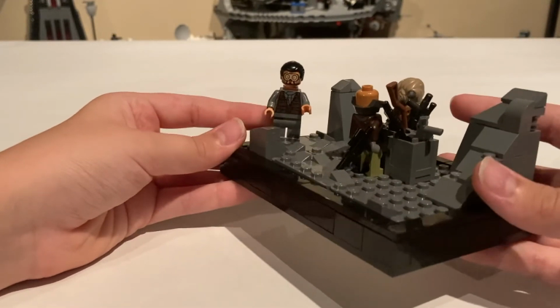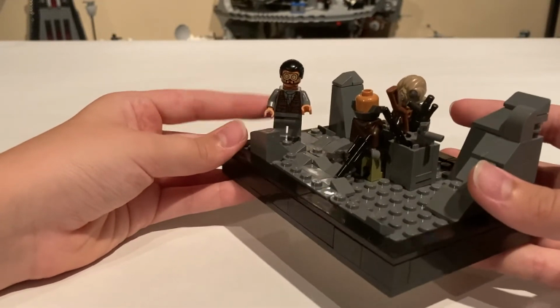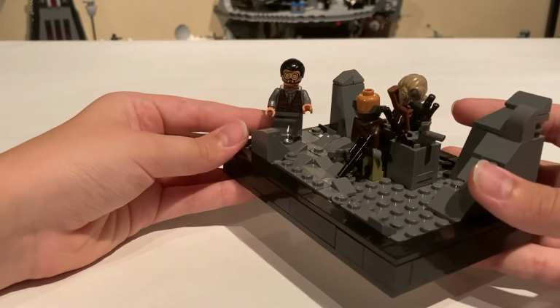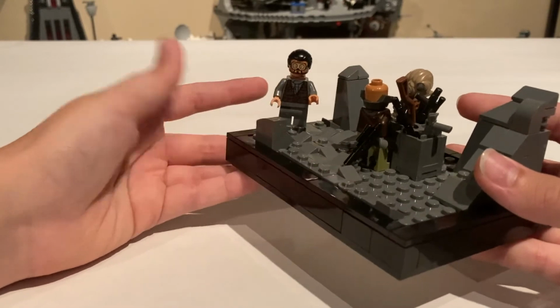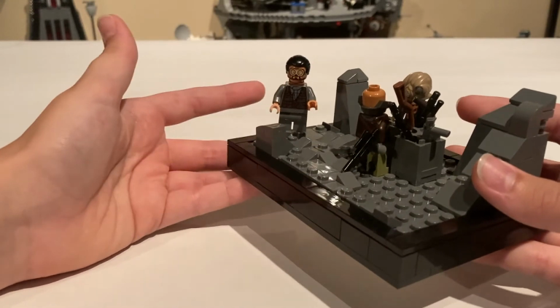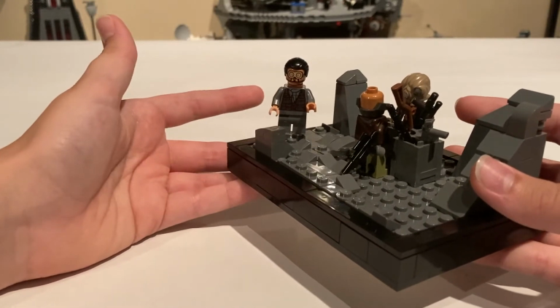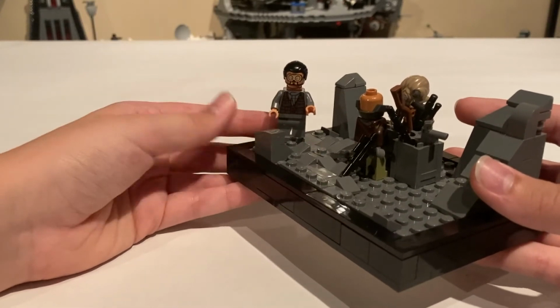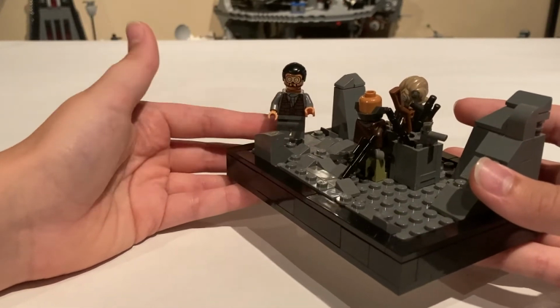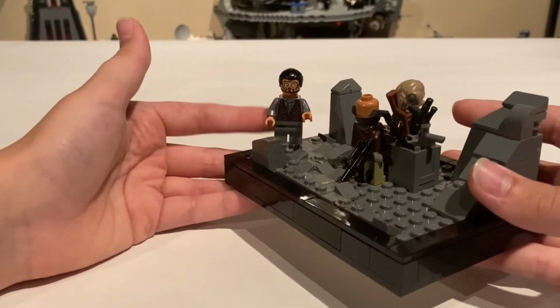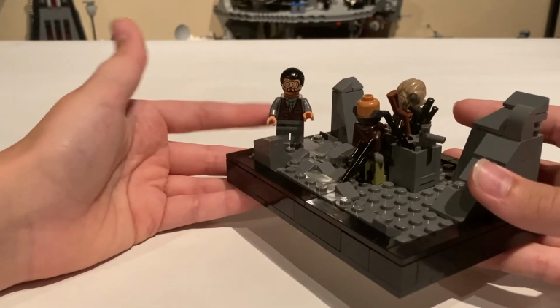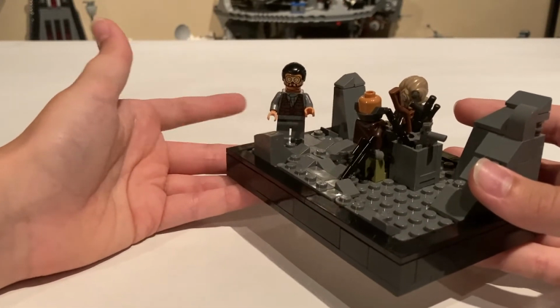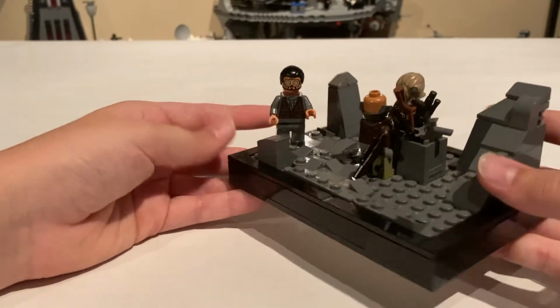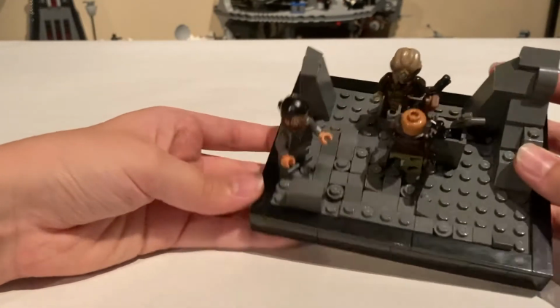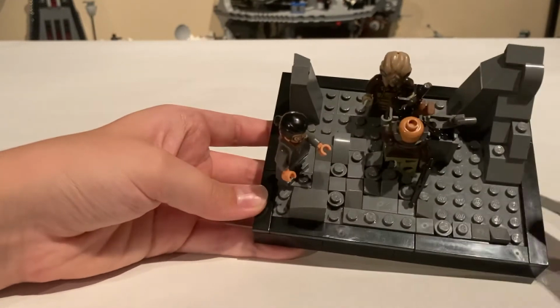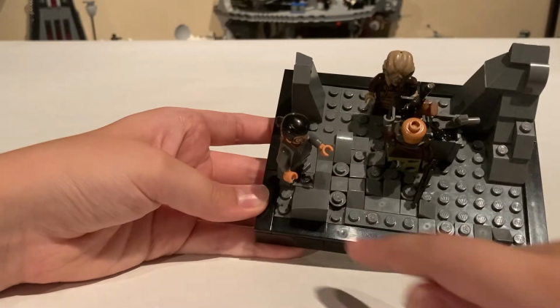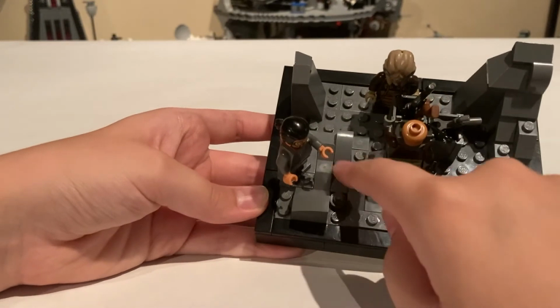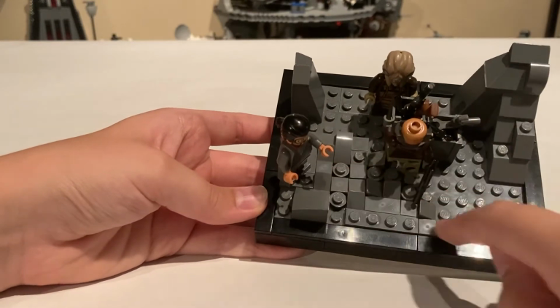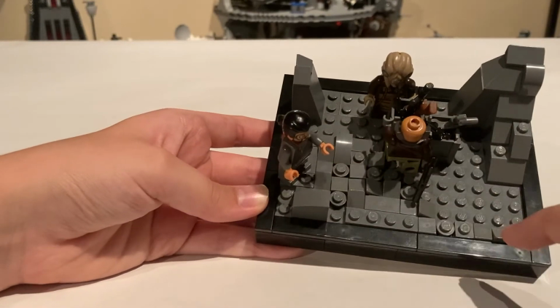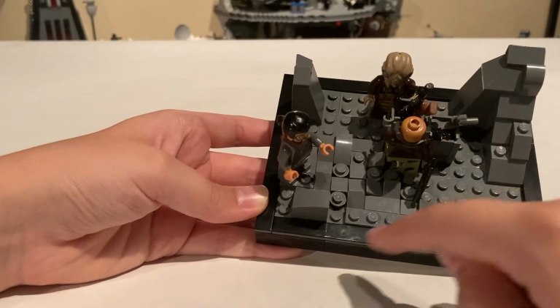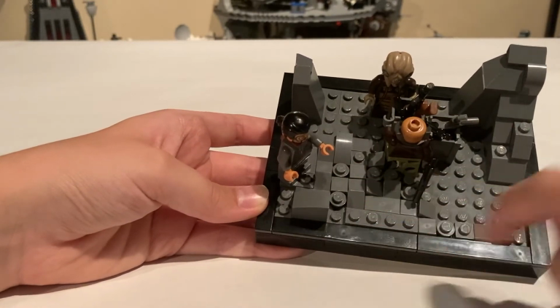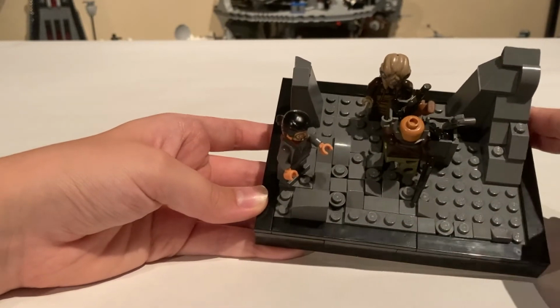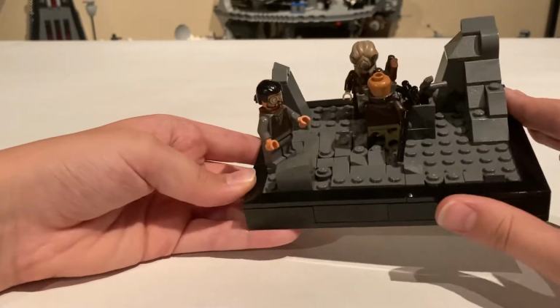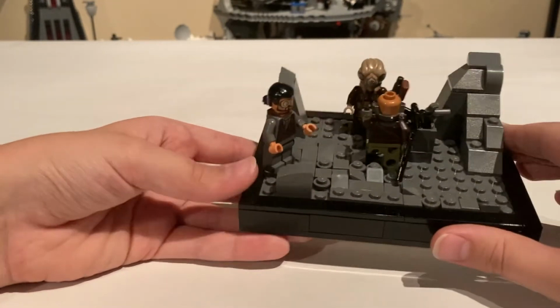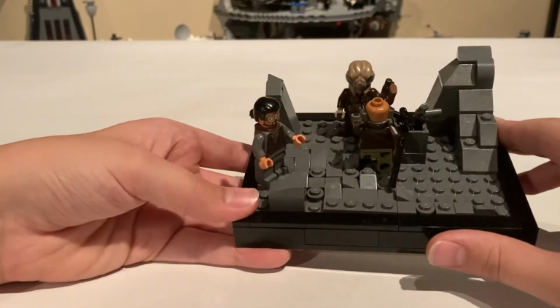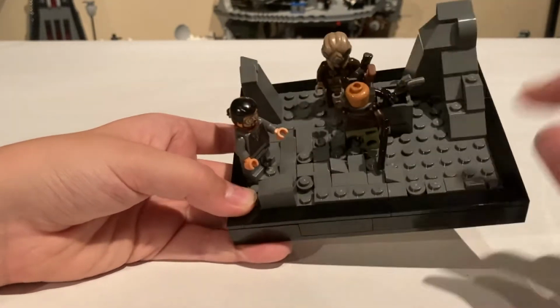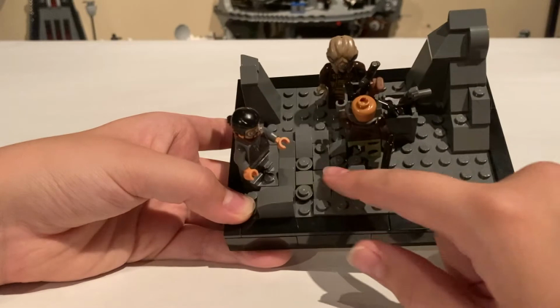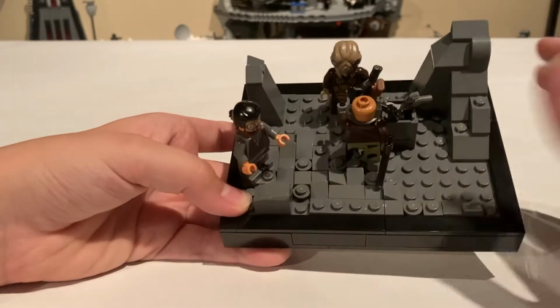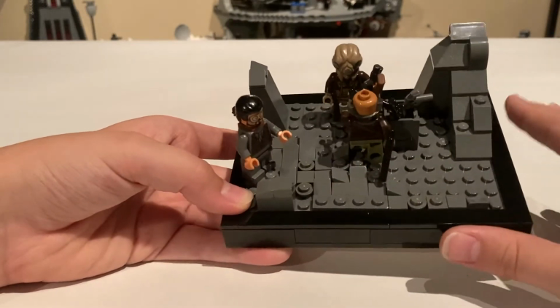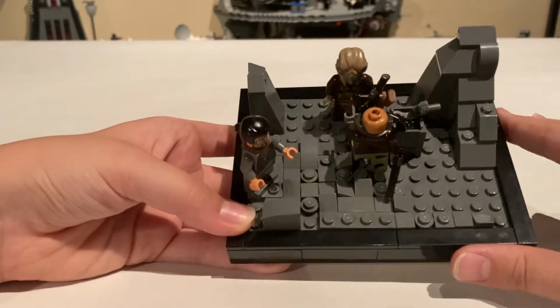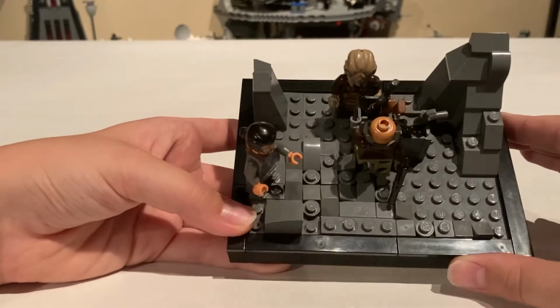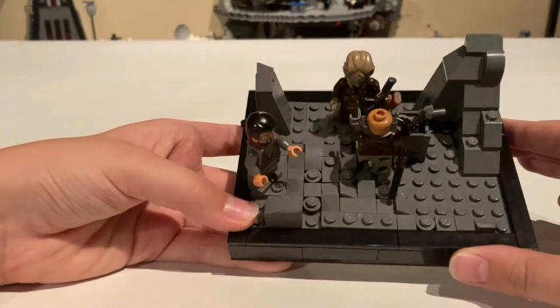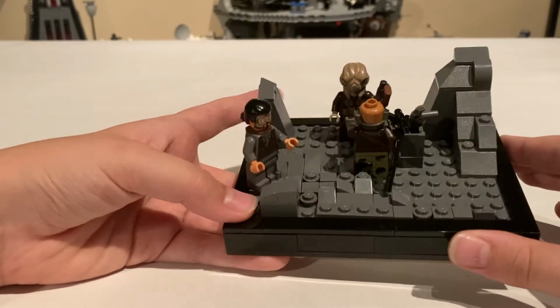Over here we have — well this is Bodhi Rook, but I'm just having him as a regular person. I have this little path kind of walking, so he's just walking on that. You'll see I use this kind of path detailing a lot in my MOCs.